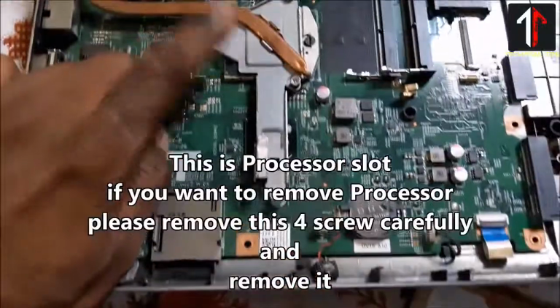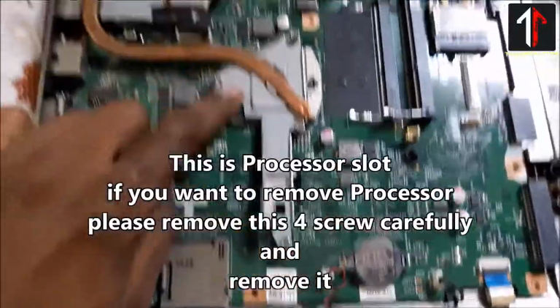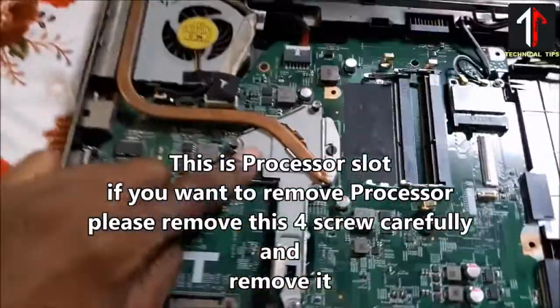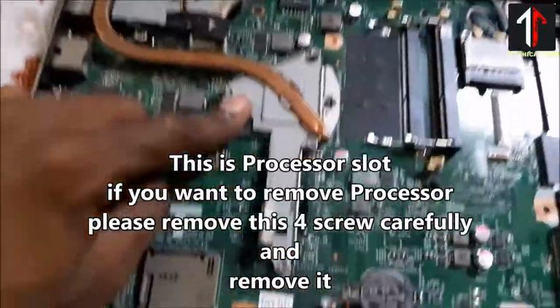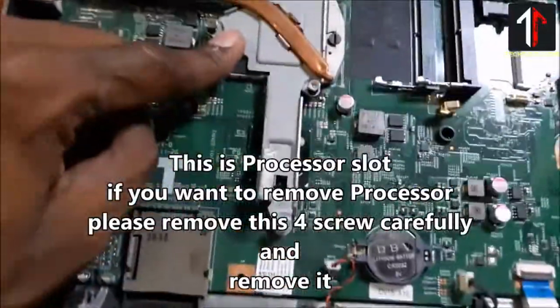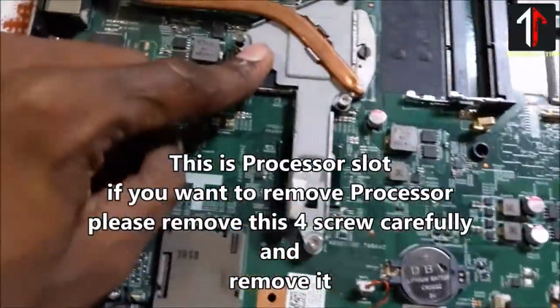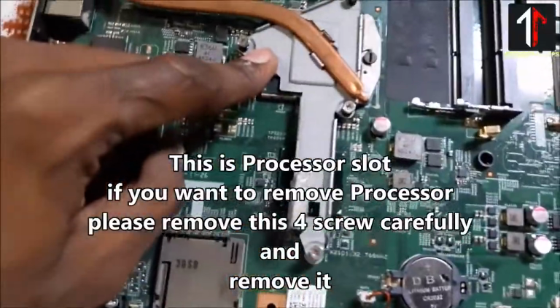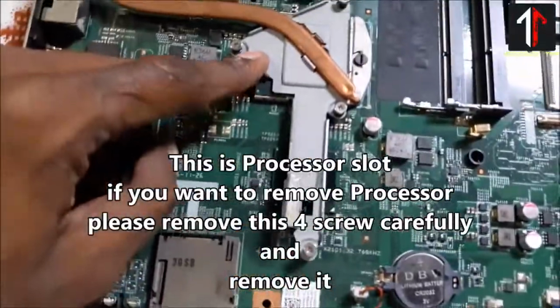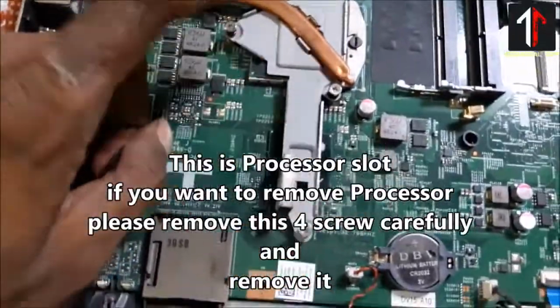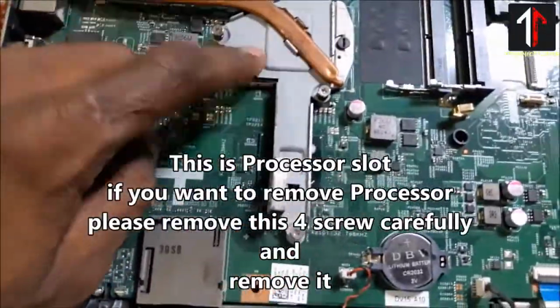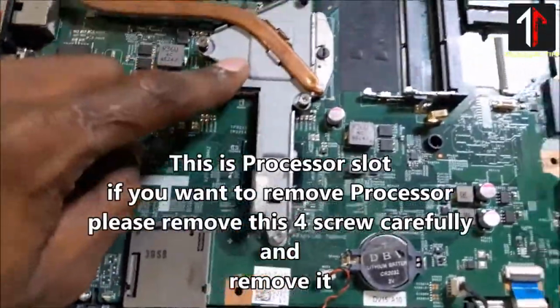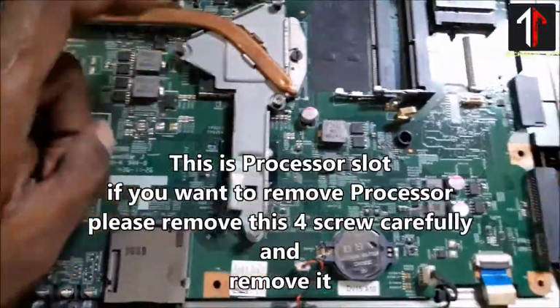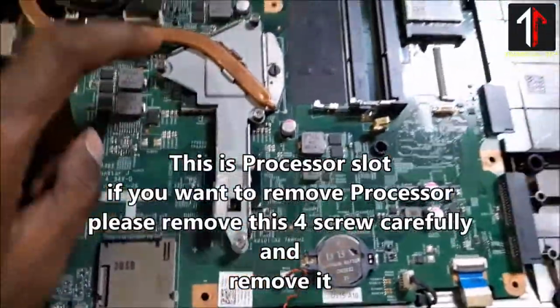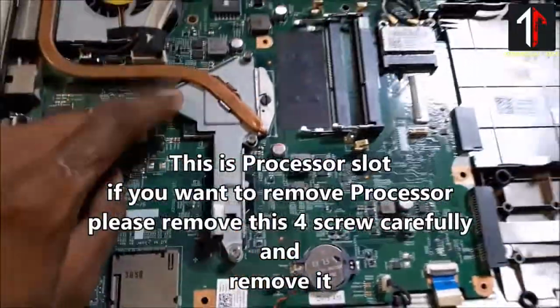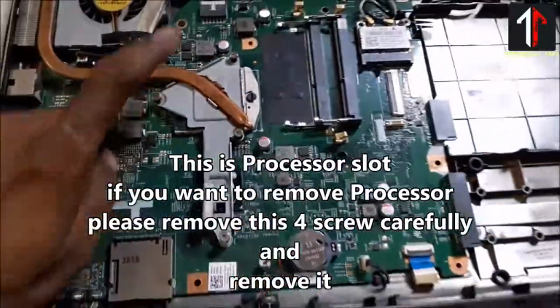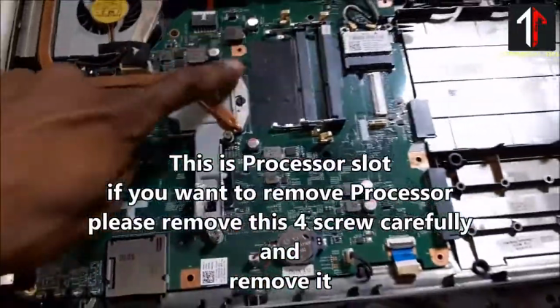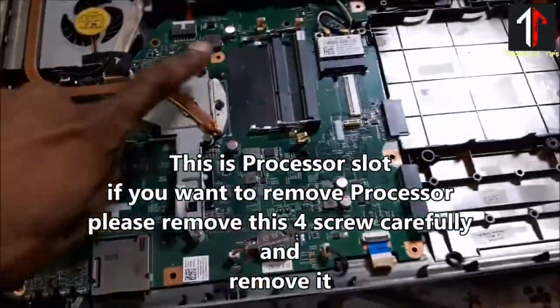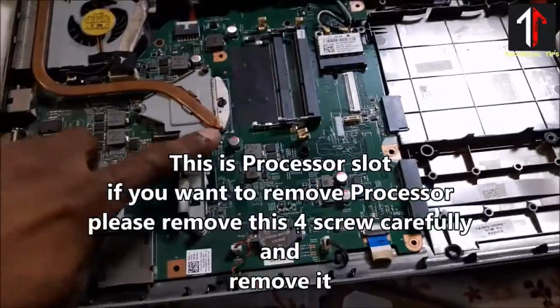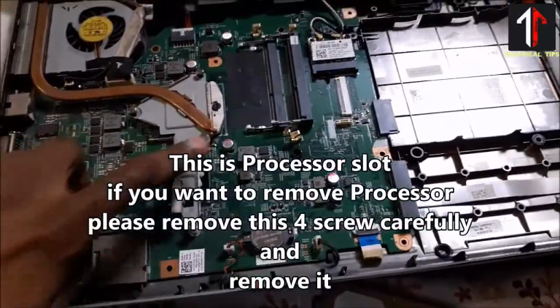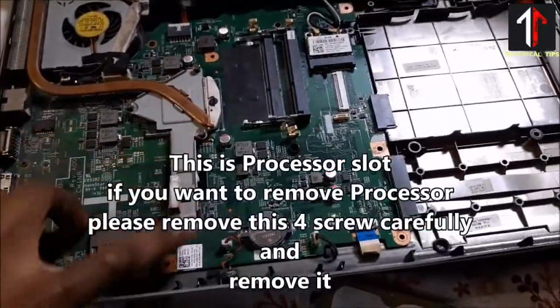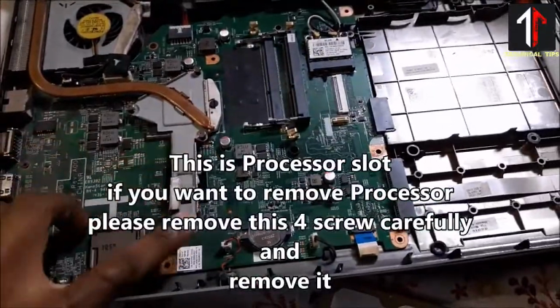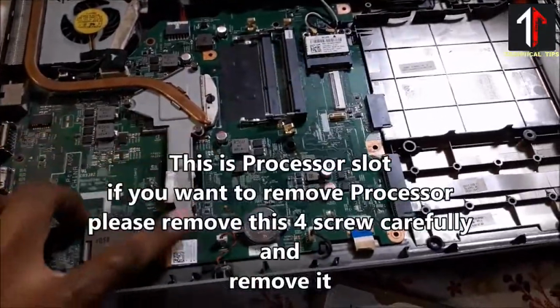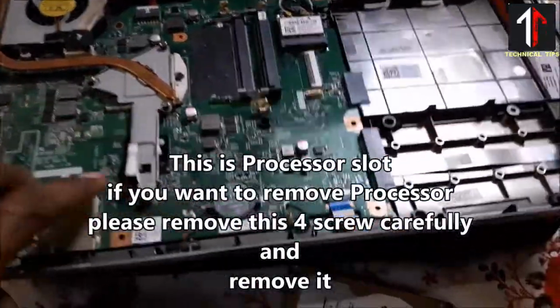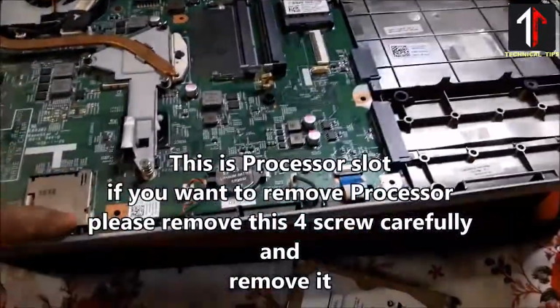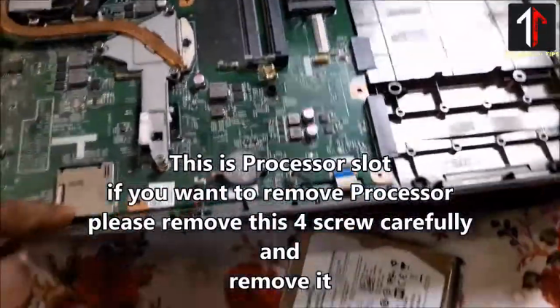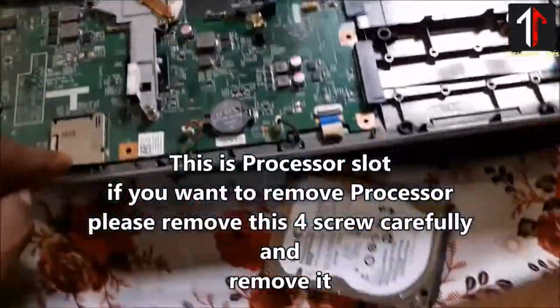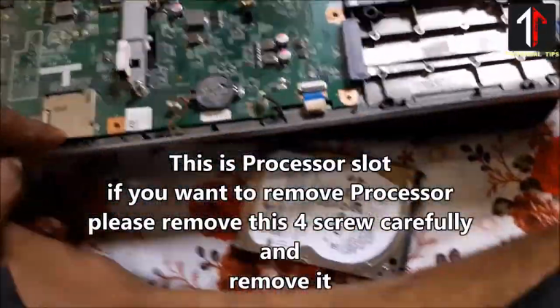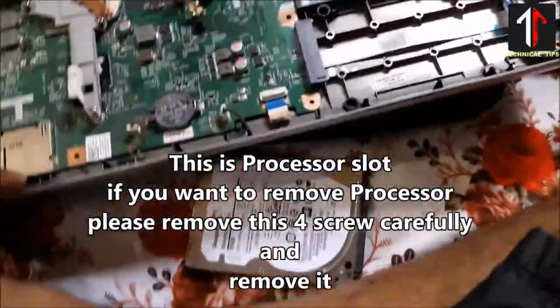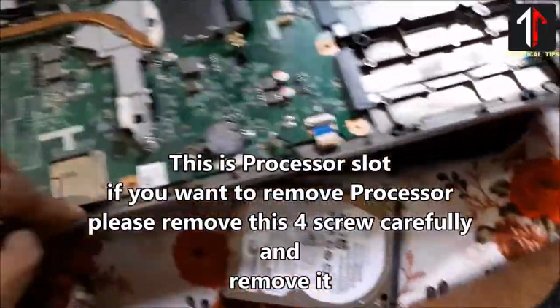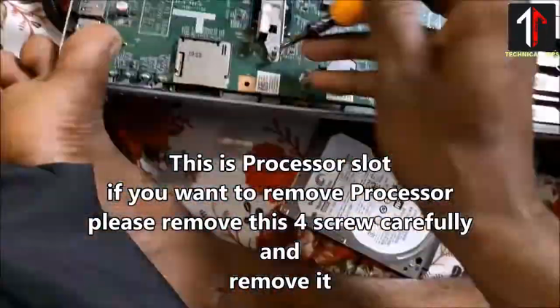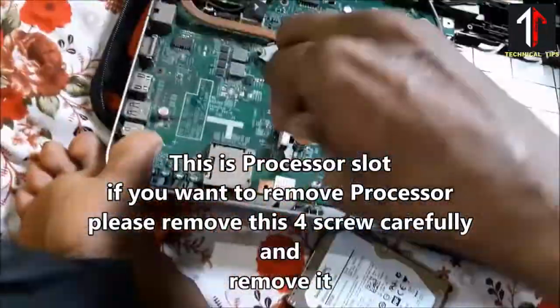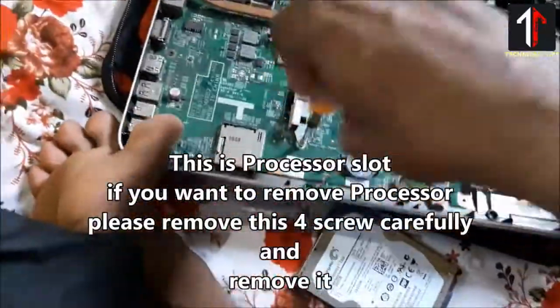This is the processor slot. If you want to remove the processor, please remove this force screw carefully and remove it.